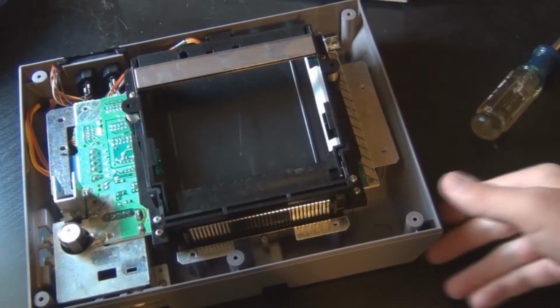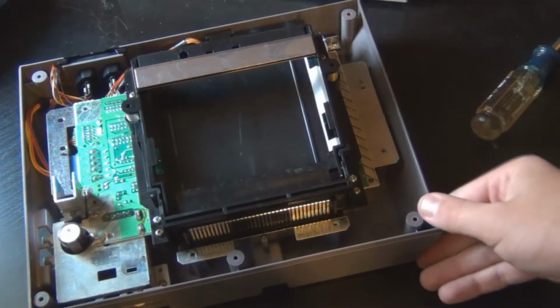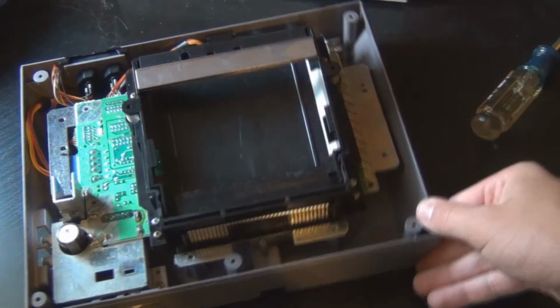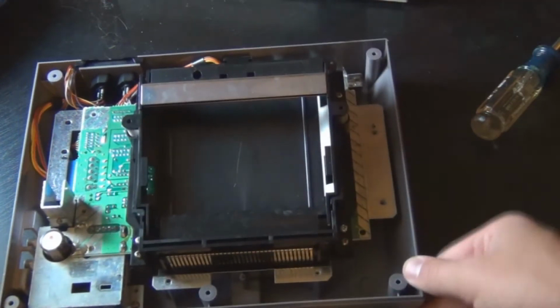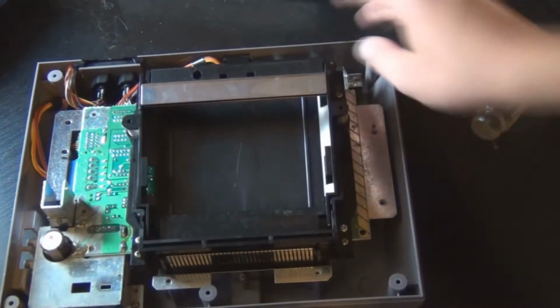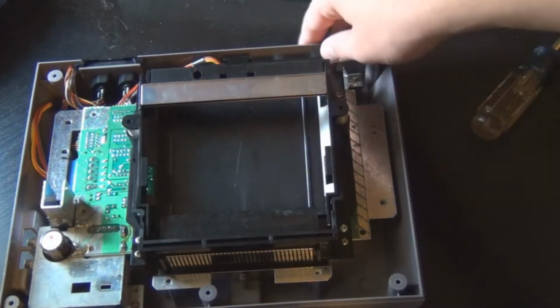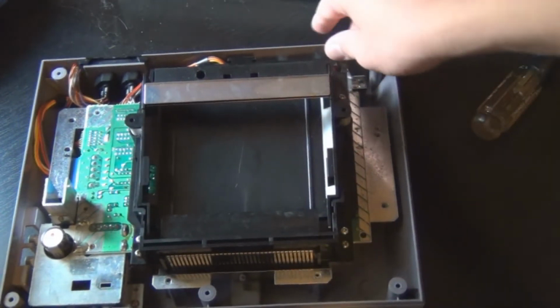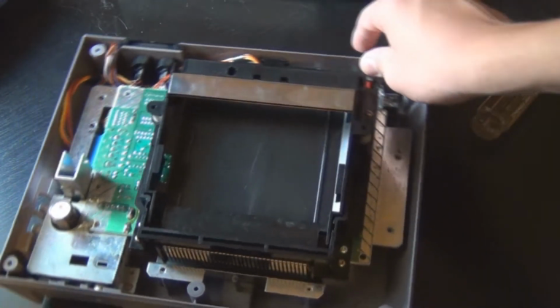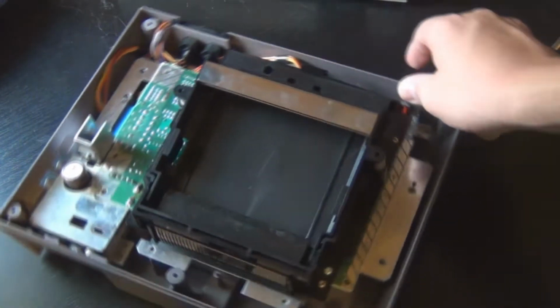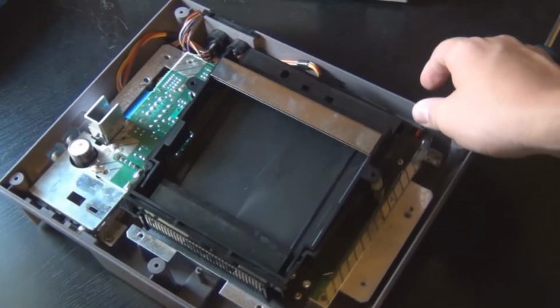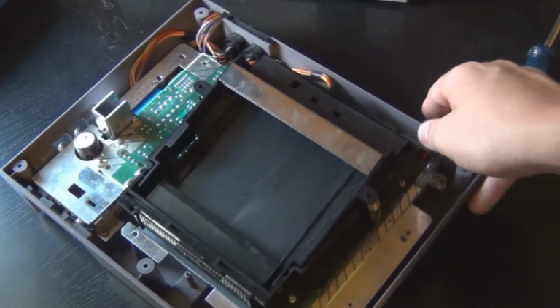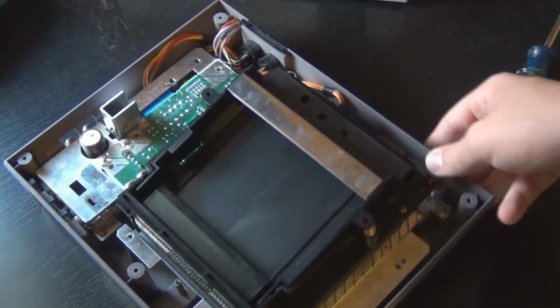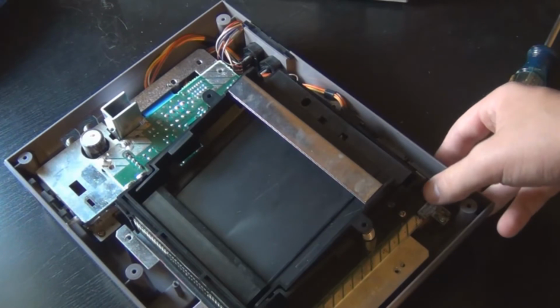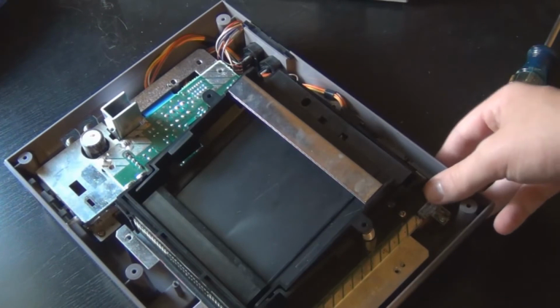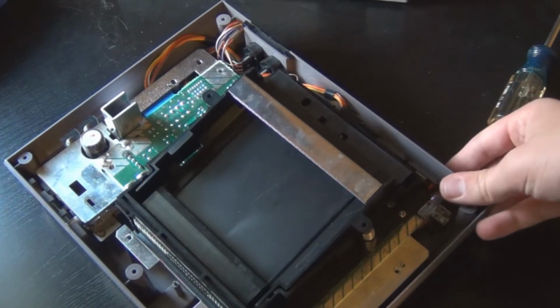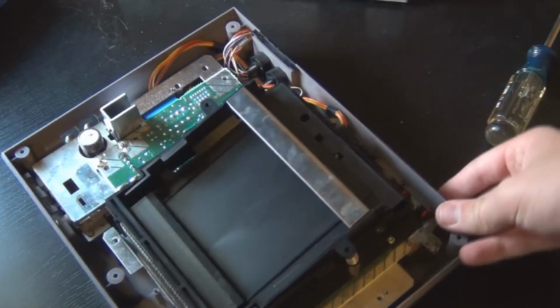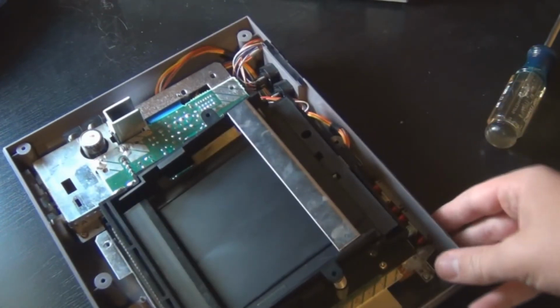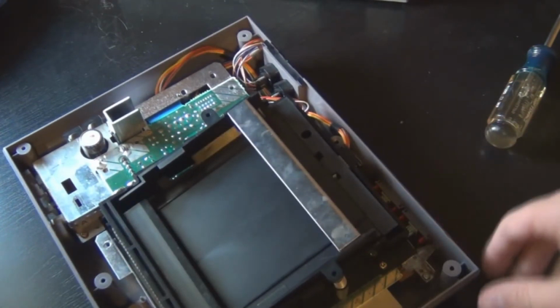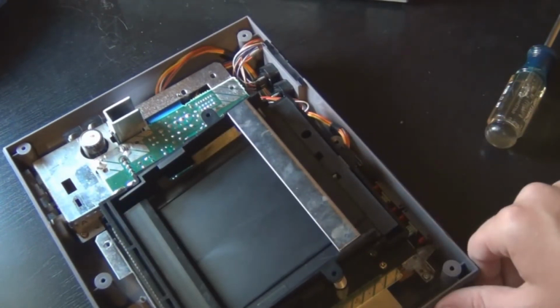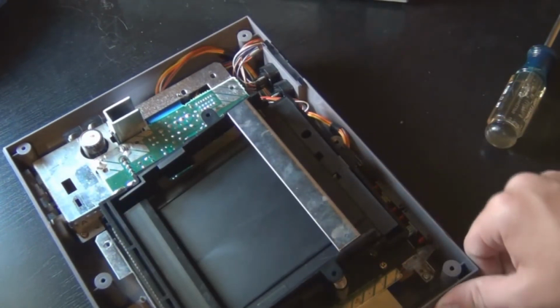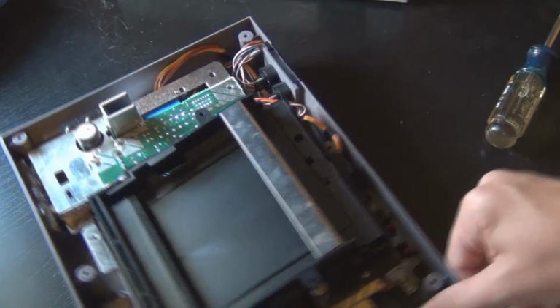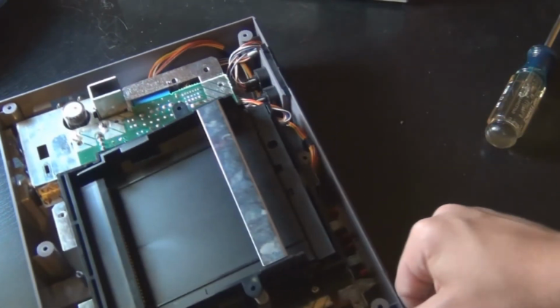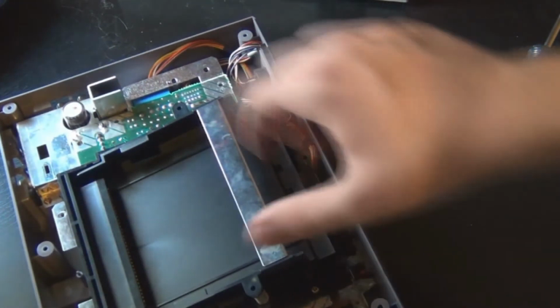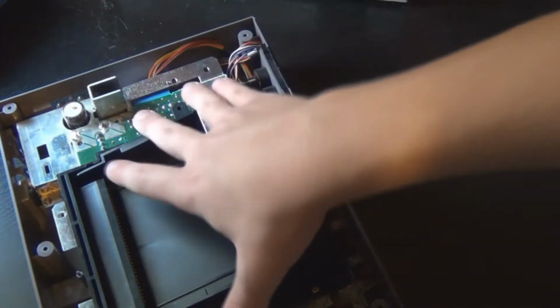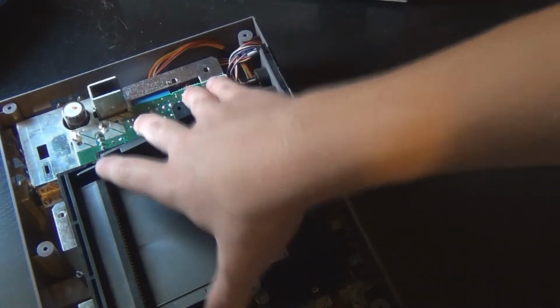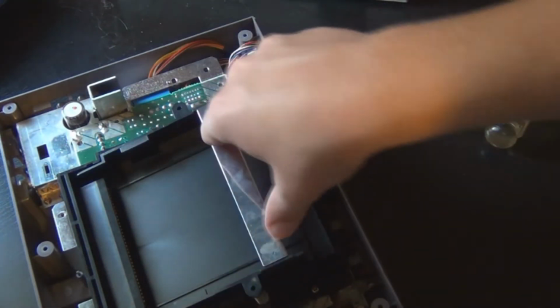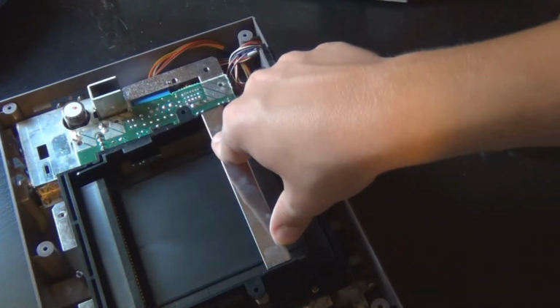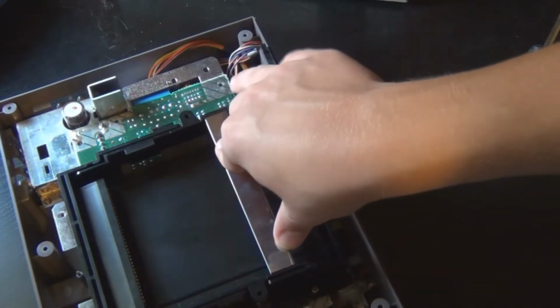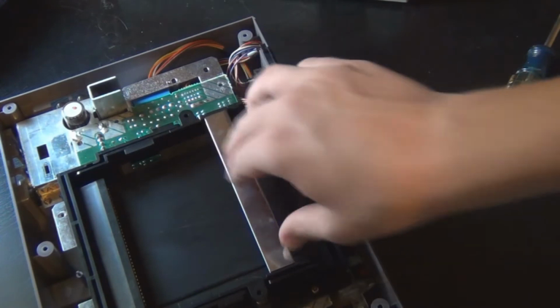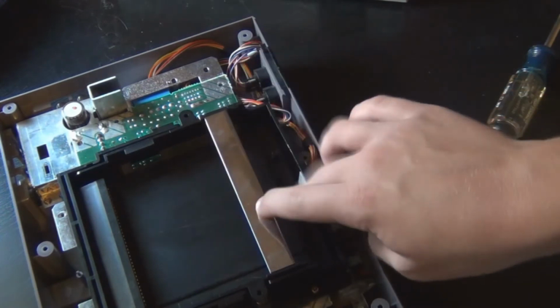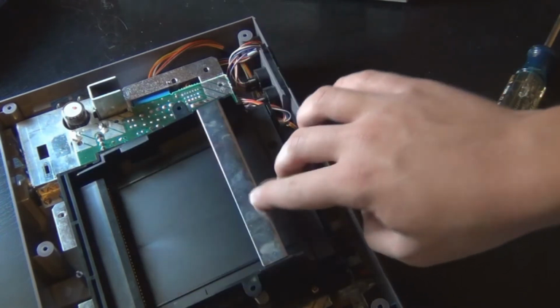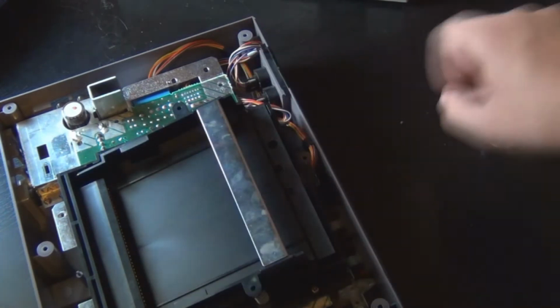Now what you're going to have is all the insides right here. And here's the main part you're going to be dealing with — this is where you put your cartridge in.